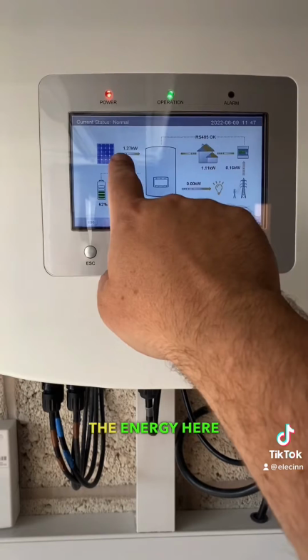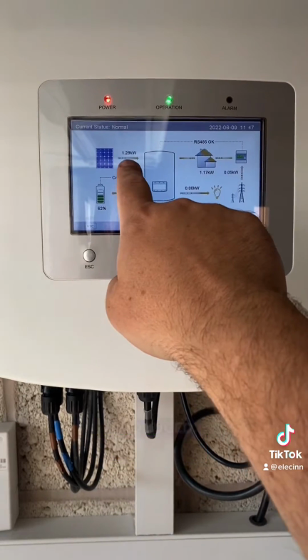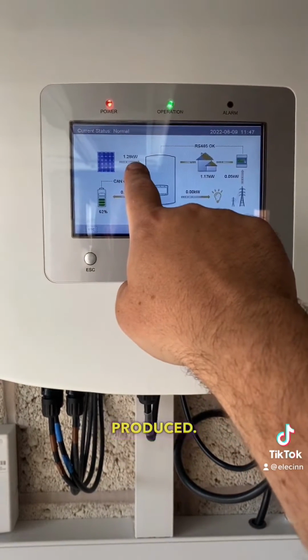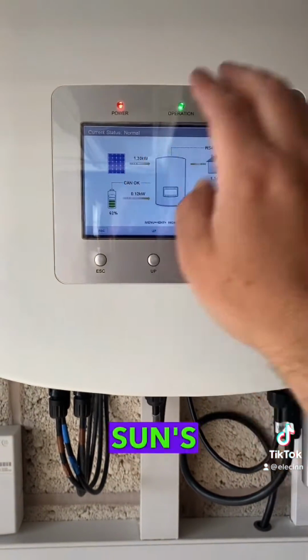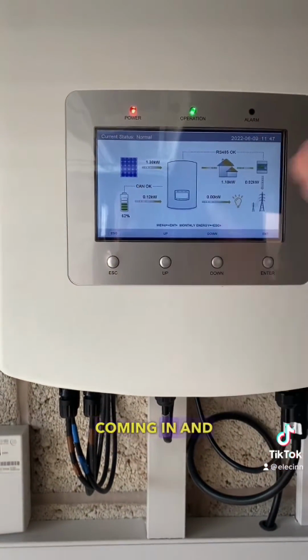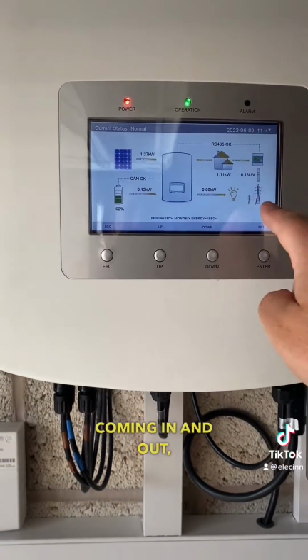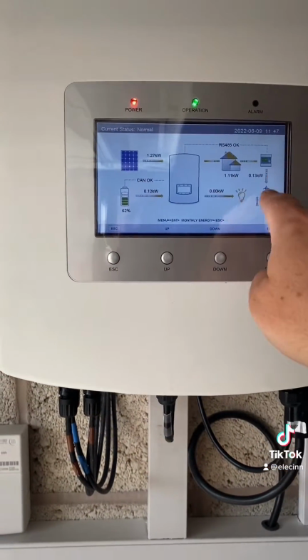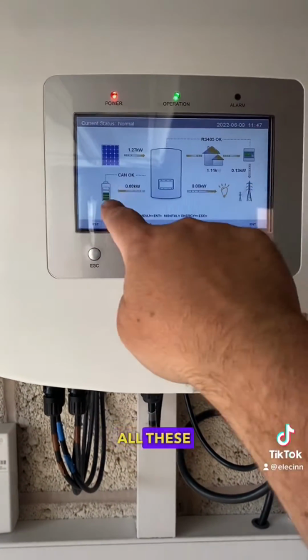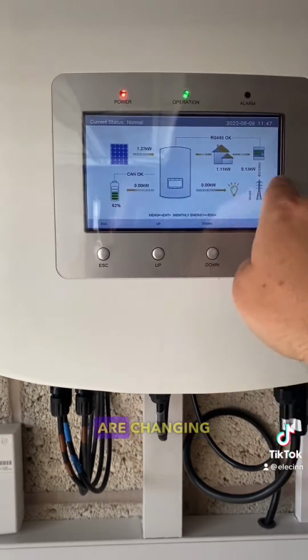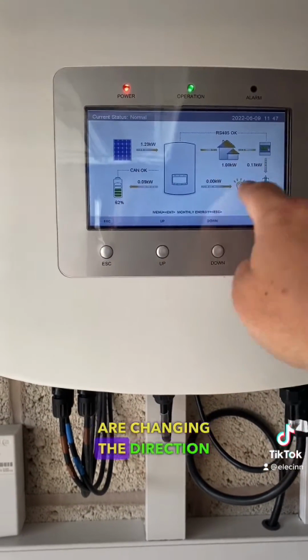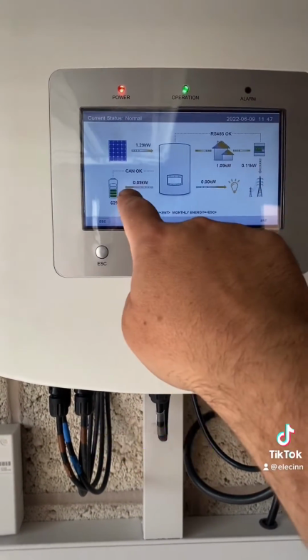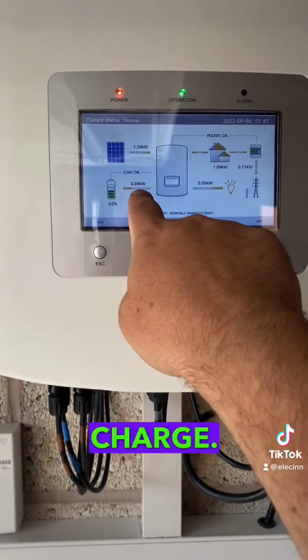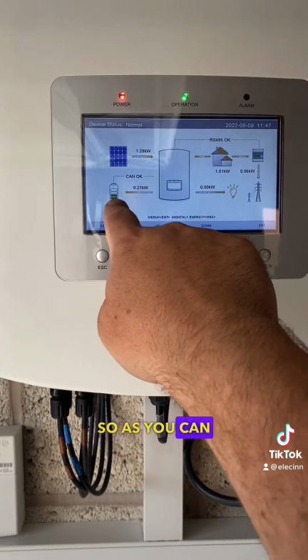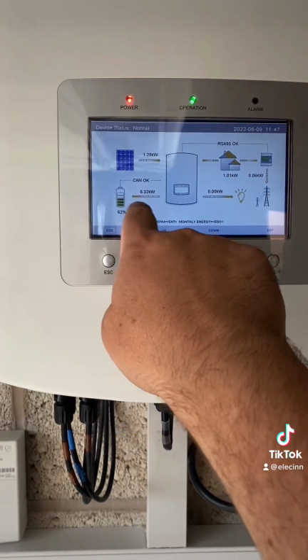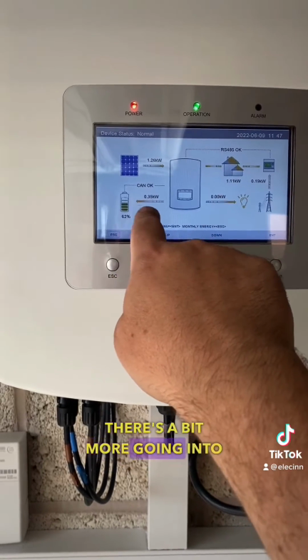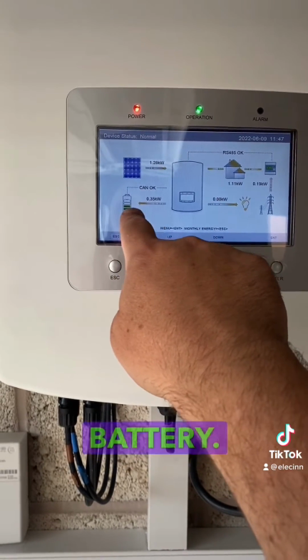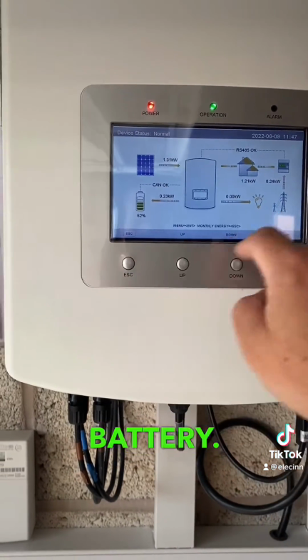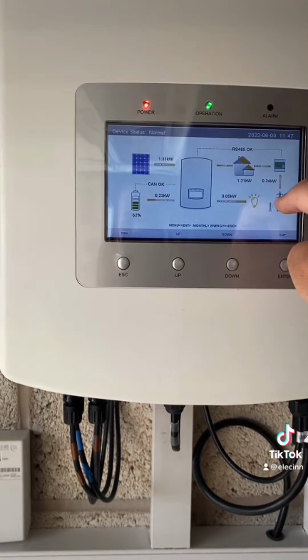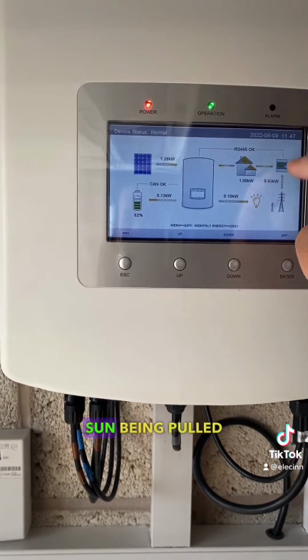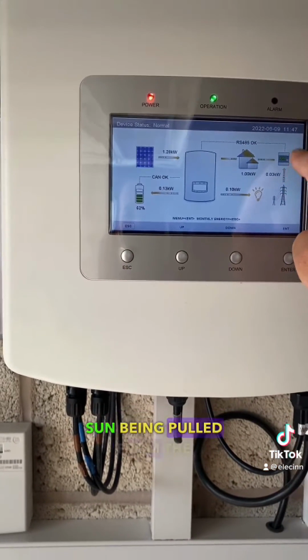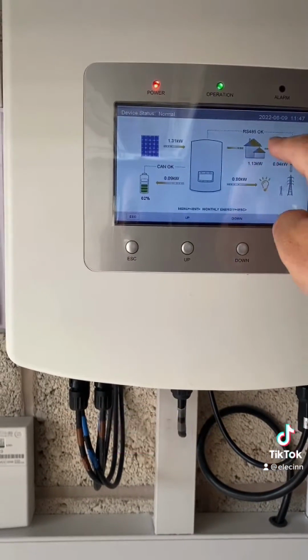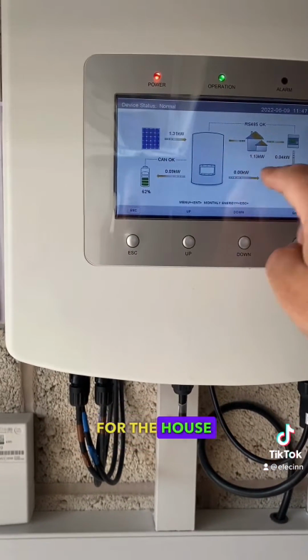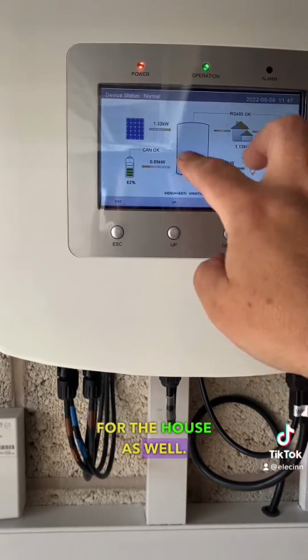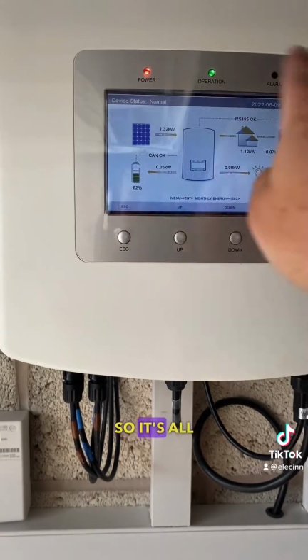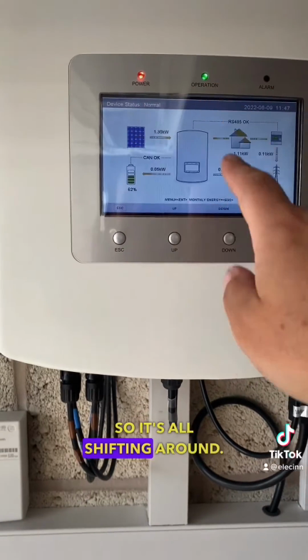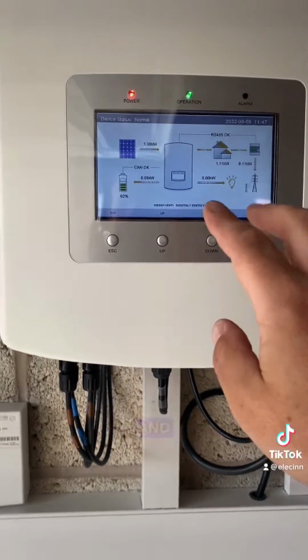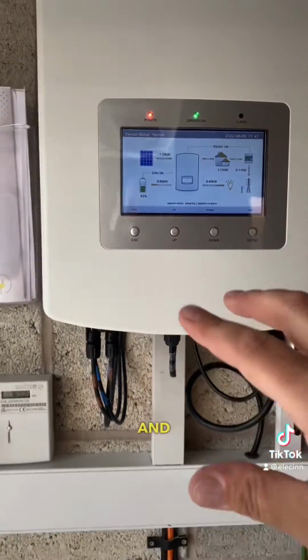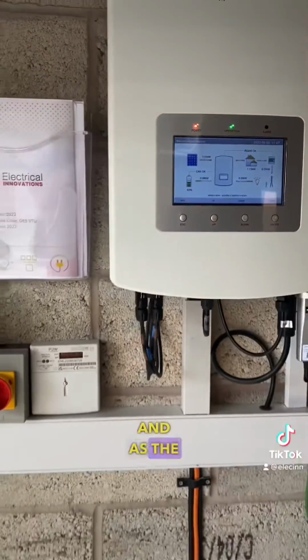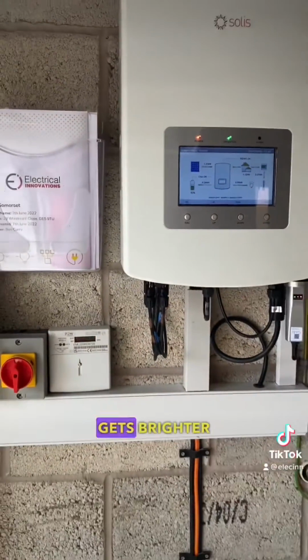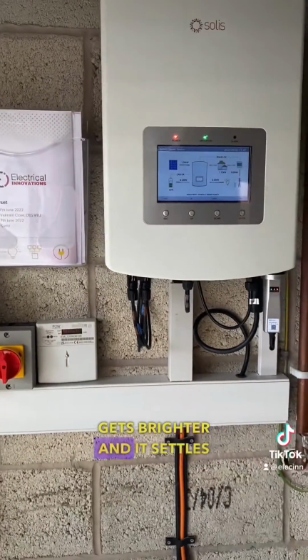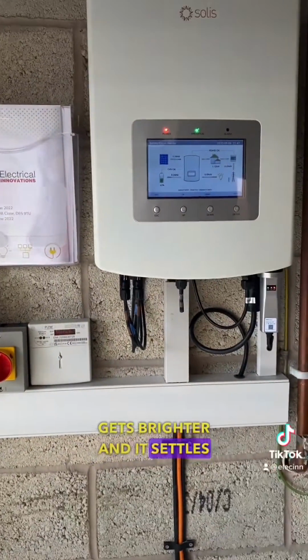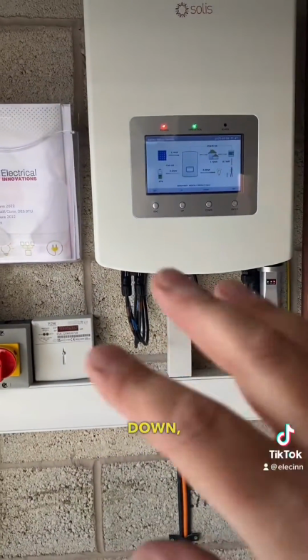As the sun's coming in and out, all these arrows are changing the direction of charge. As you can see now, there's a bit more going into the battery, and some being pulled from the grid for the house as well. So it's all shifting around, and as the sun gets brighter and settles down you'll see this change.